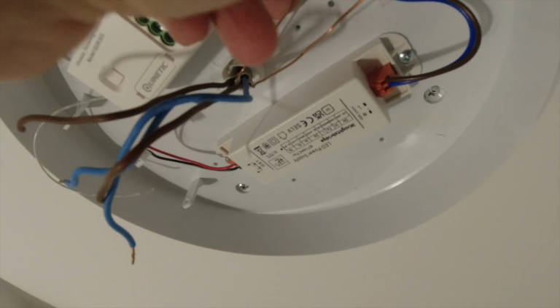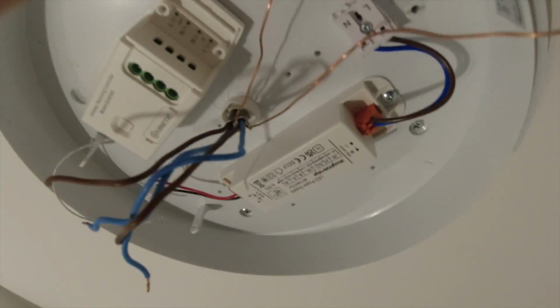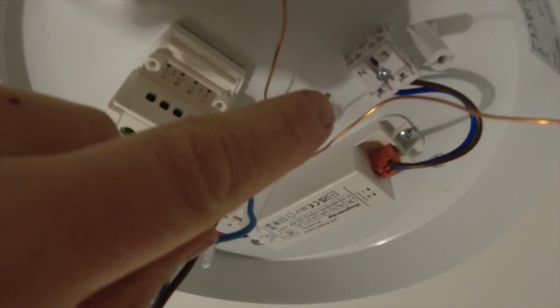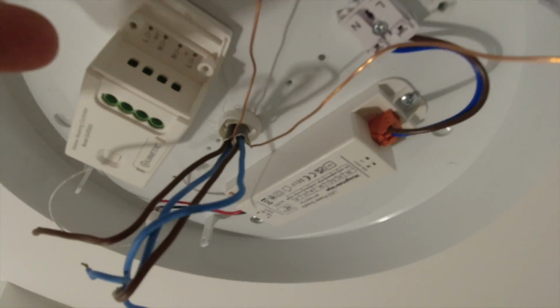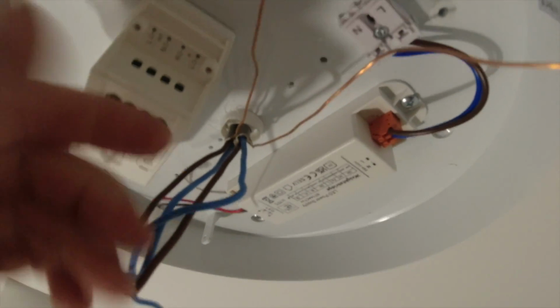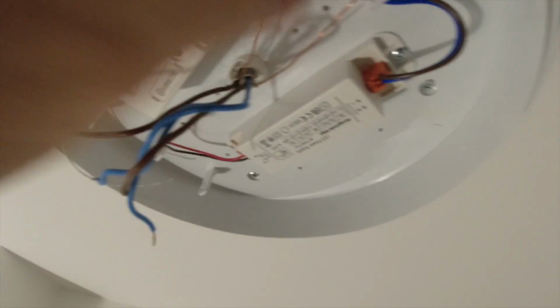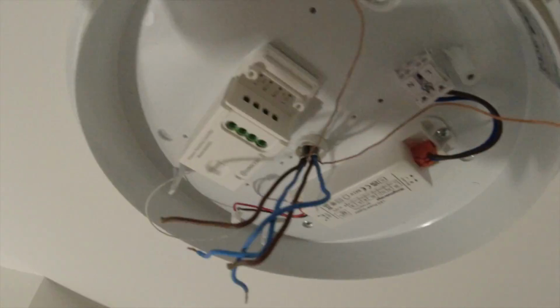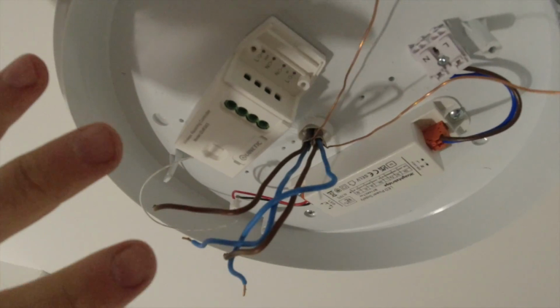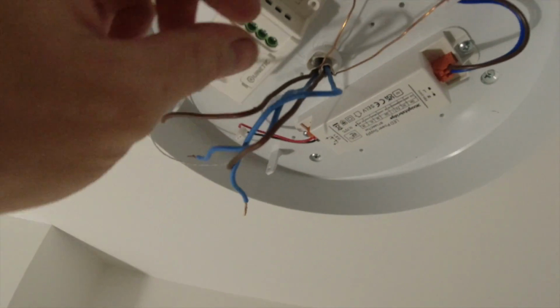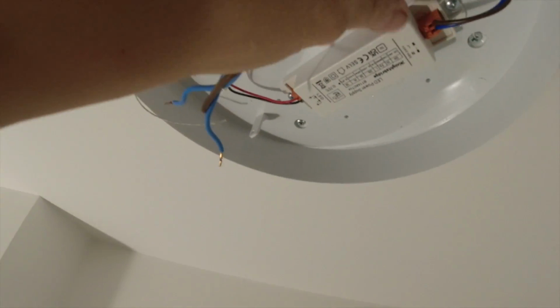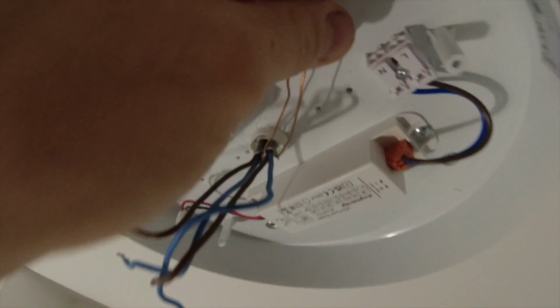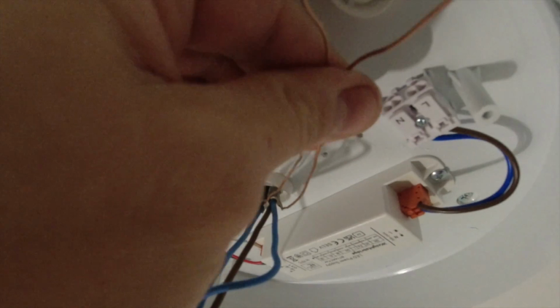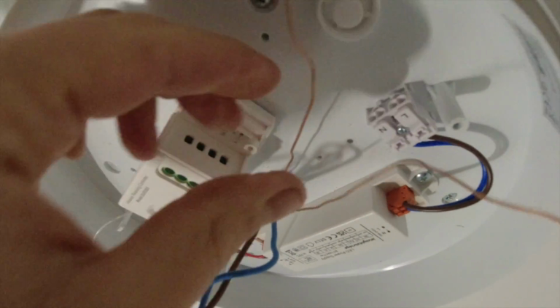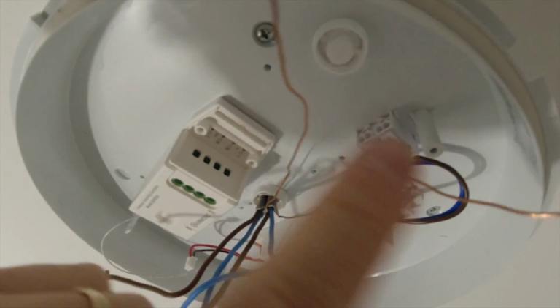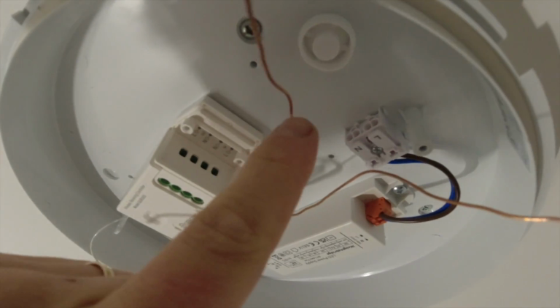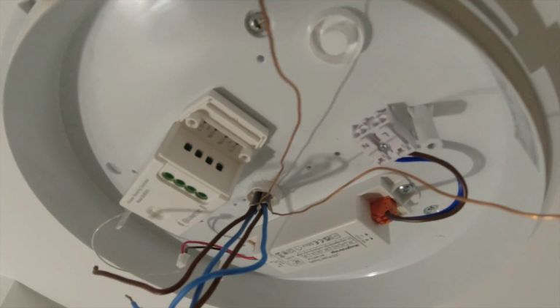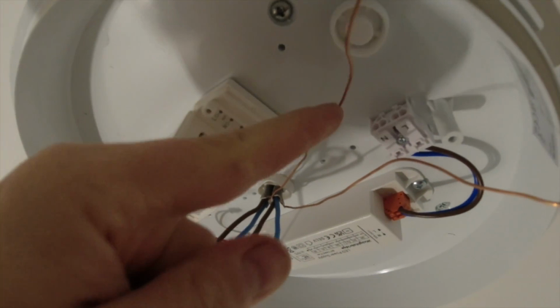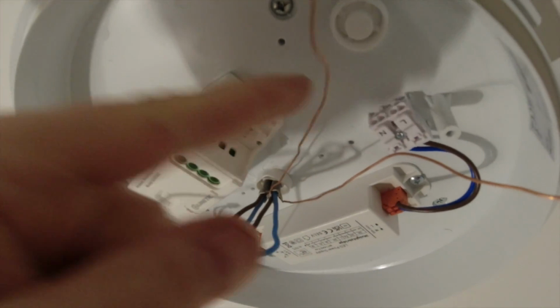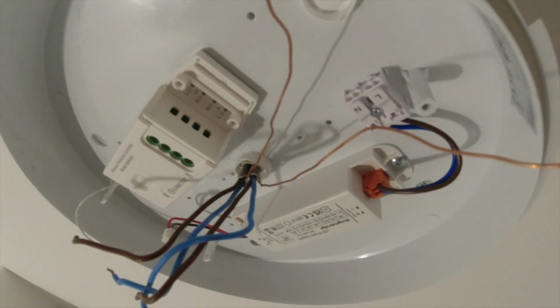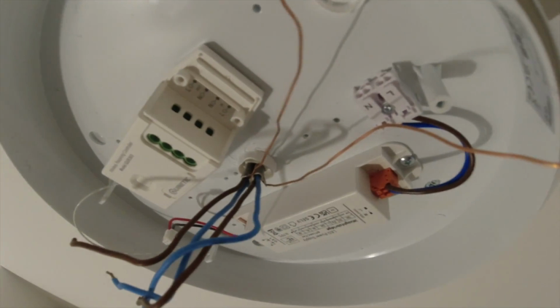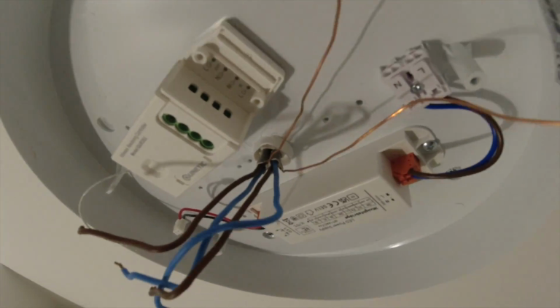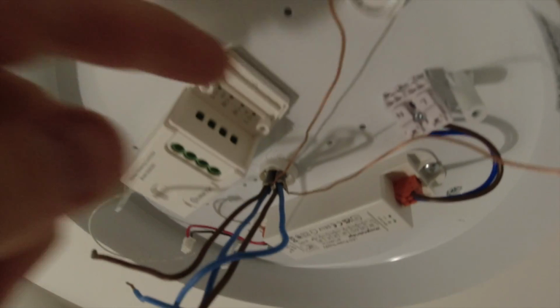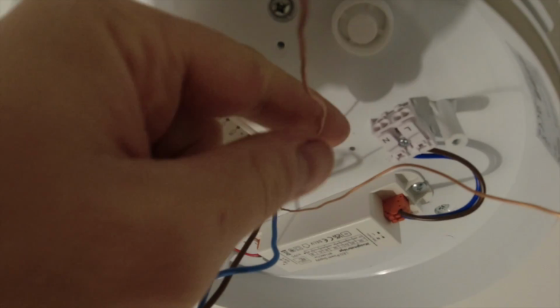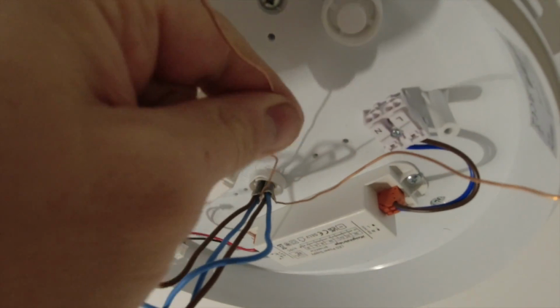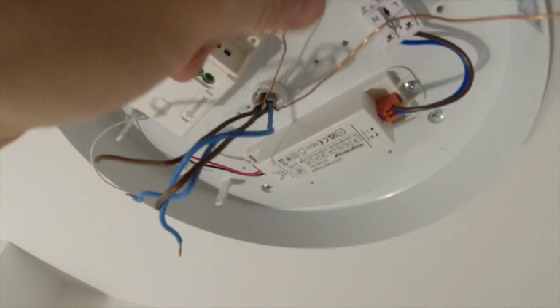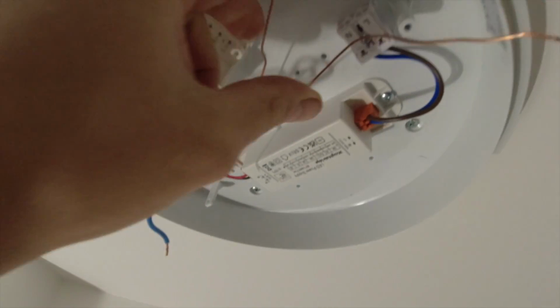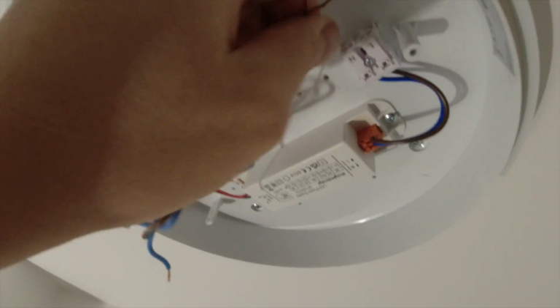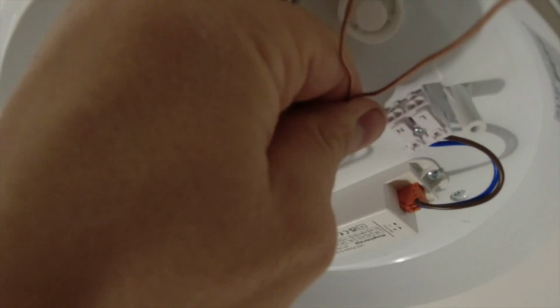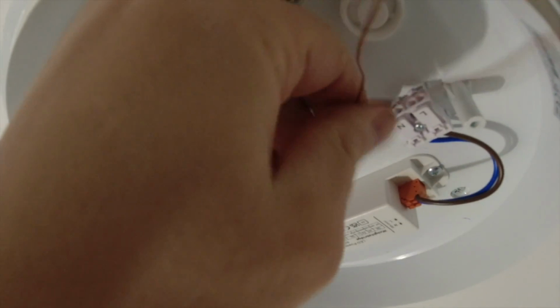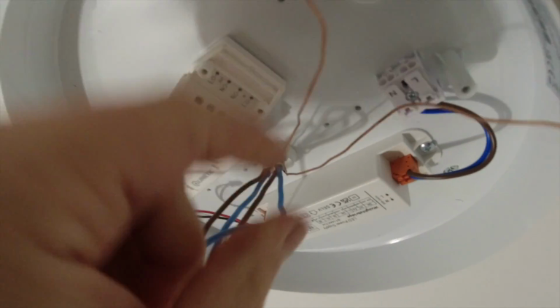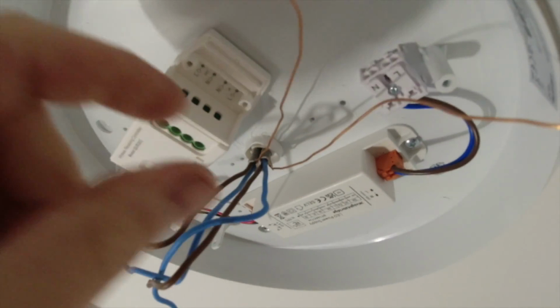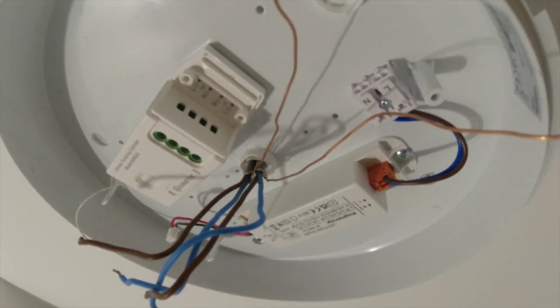The earths don't need to connect to anything because it's all double insulated. They'll just go together to keep continuity to the next light fitting - that might be a metal one or a downlight that requires an earth. So we're going to connect those two together in a wago and sleeve them up separately.